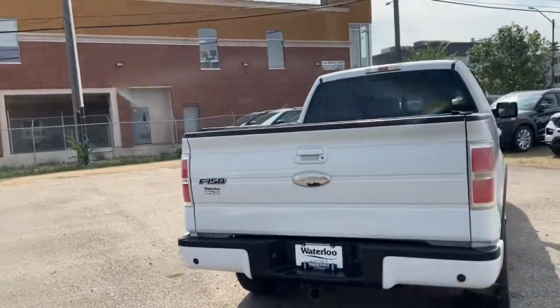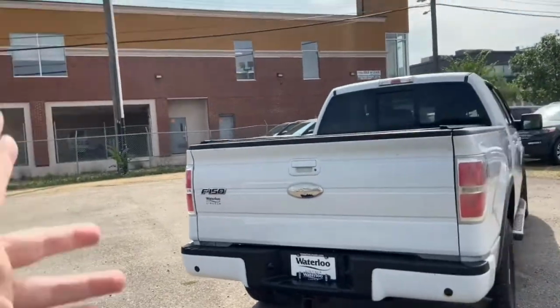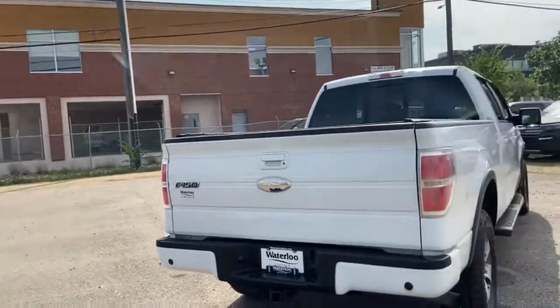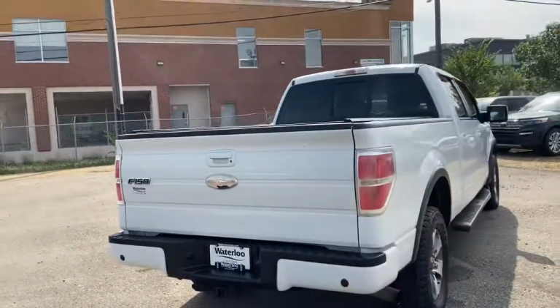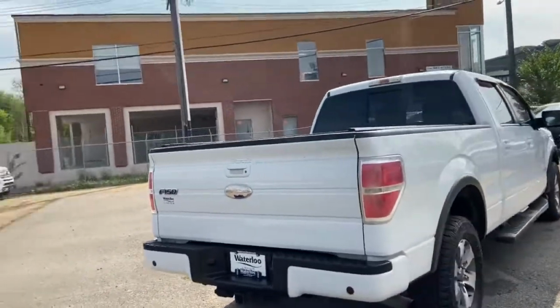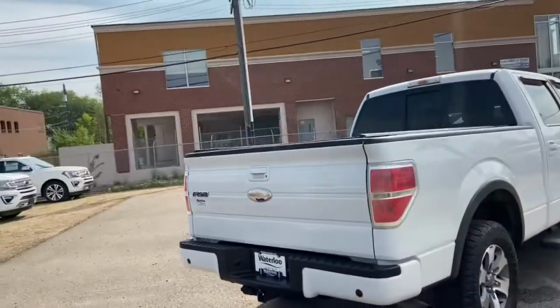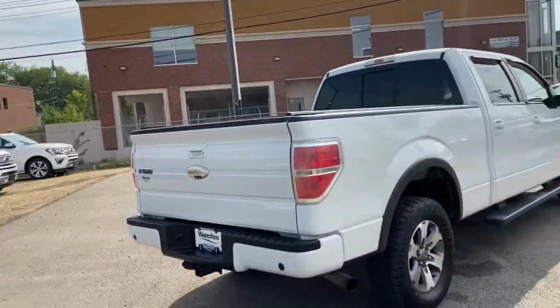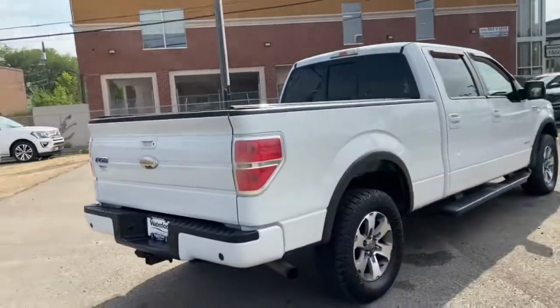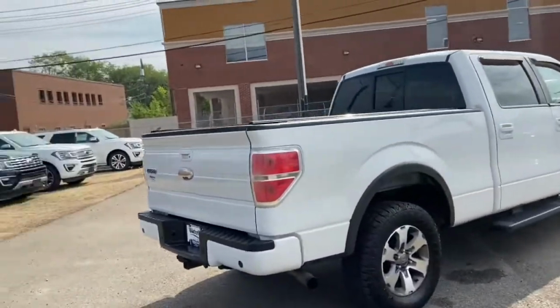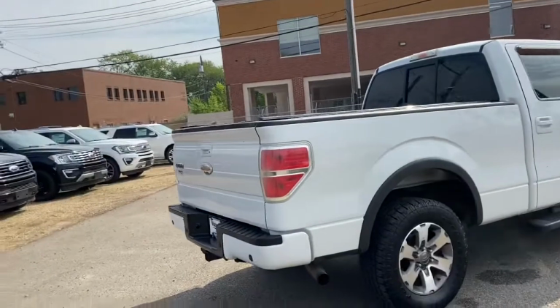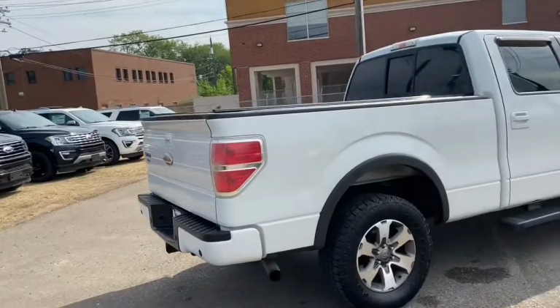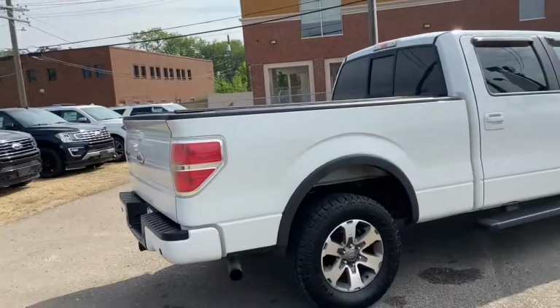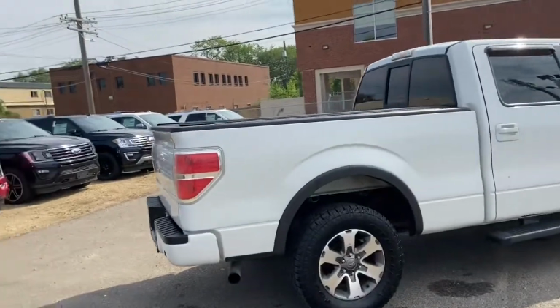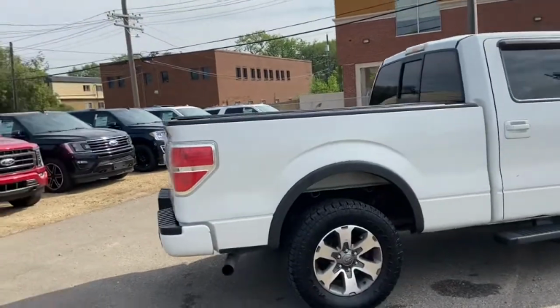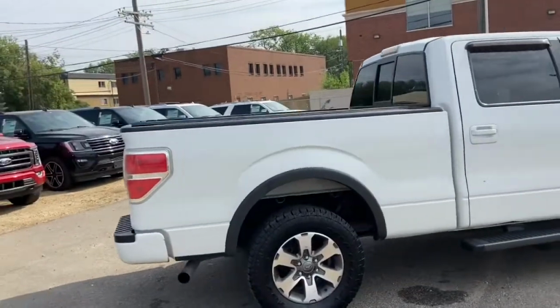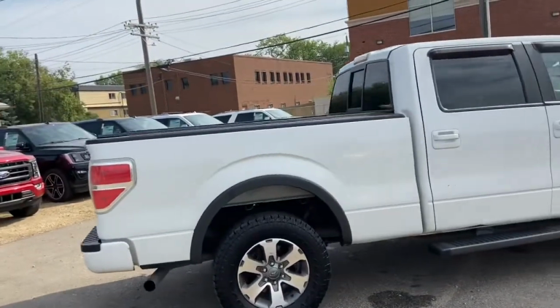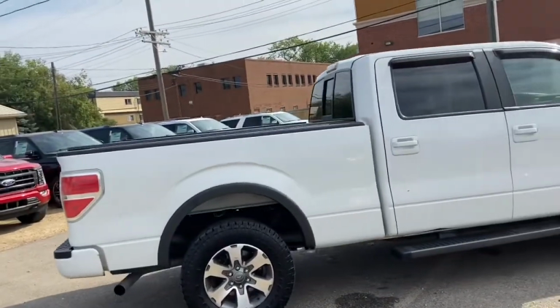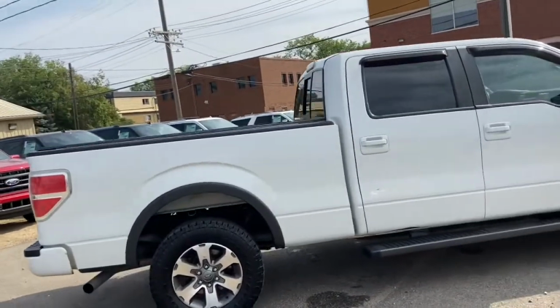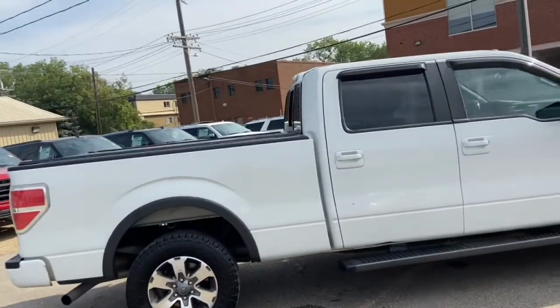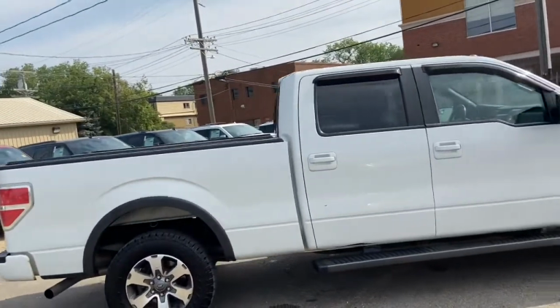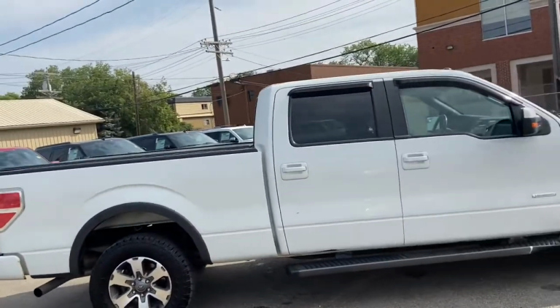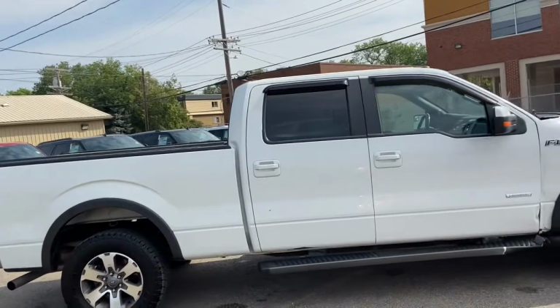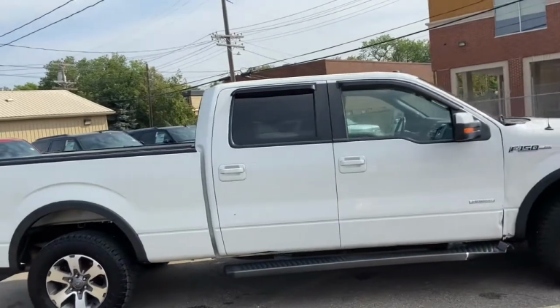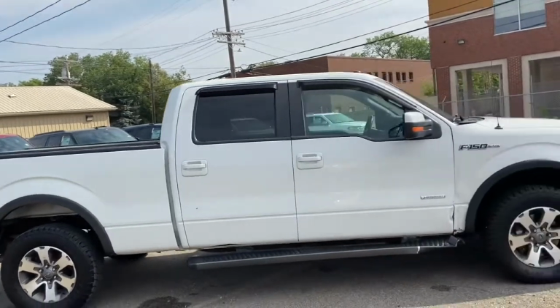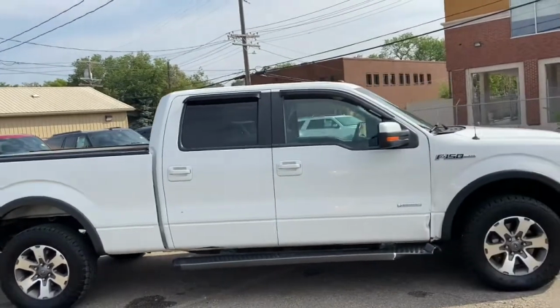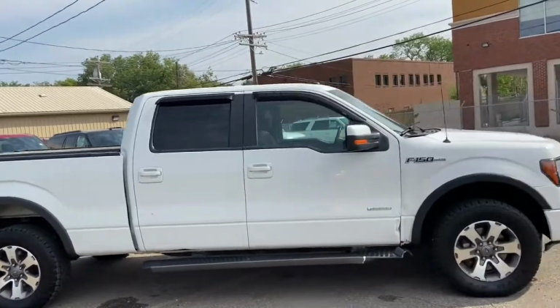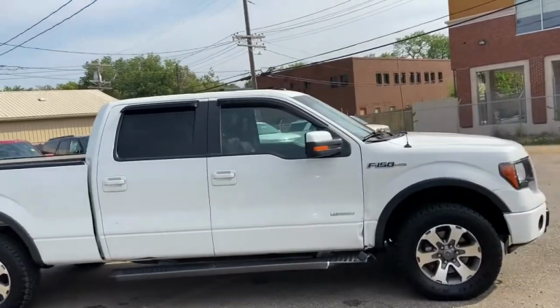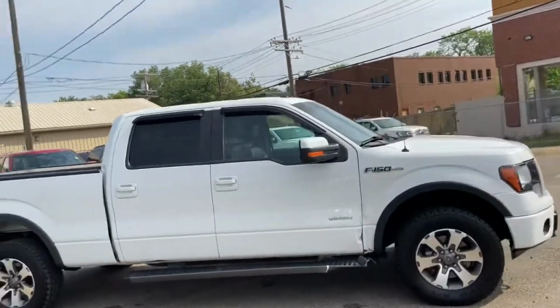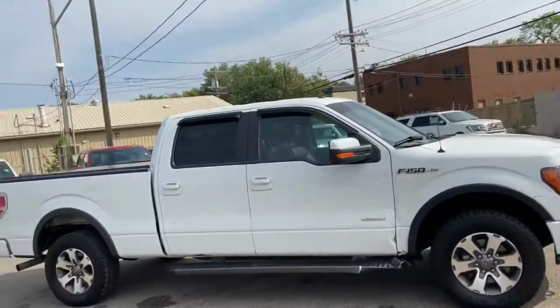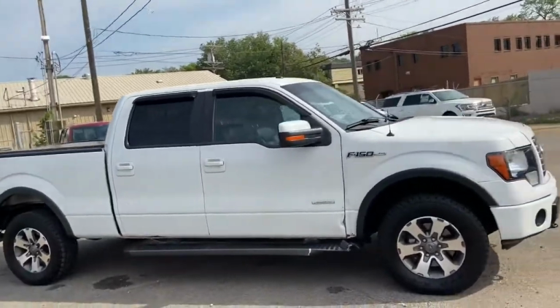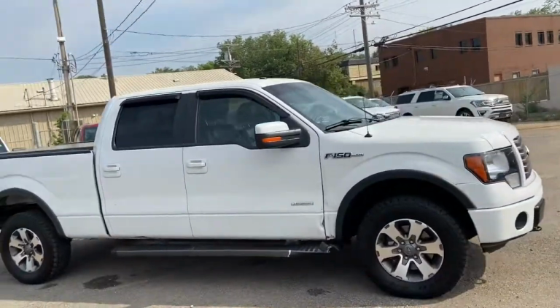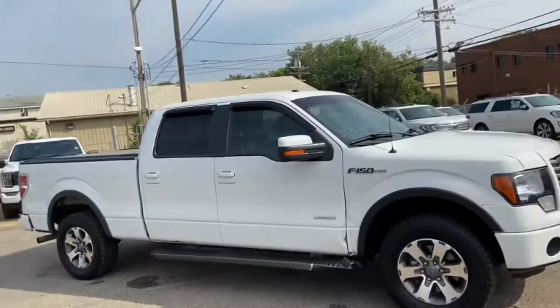You also have a trailer tow package. Obviously not going to cover everything about this truck in this short video, so if you have any further questions please get in touch at waterlooford.com or come stop by our dealership at 11420 107th Ave Northwest in Edmonton, Alberta.